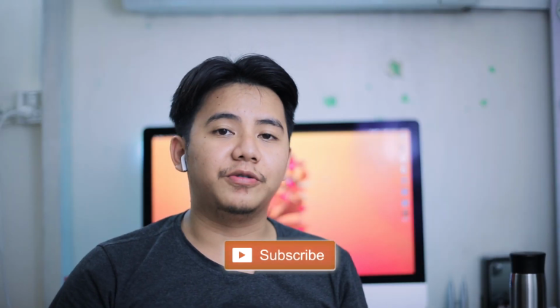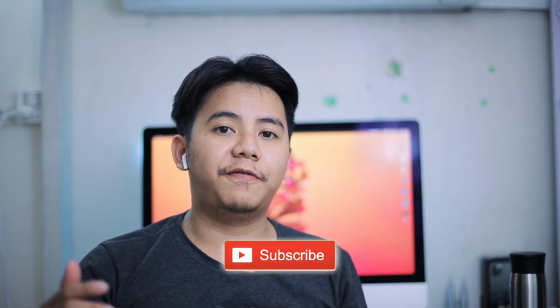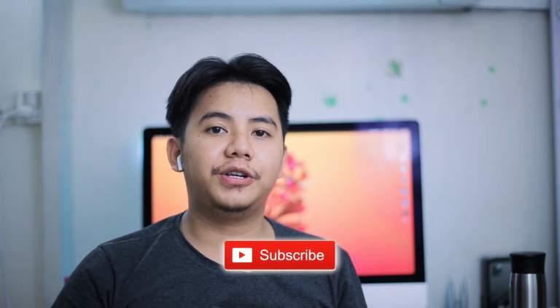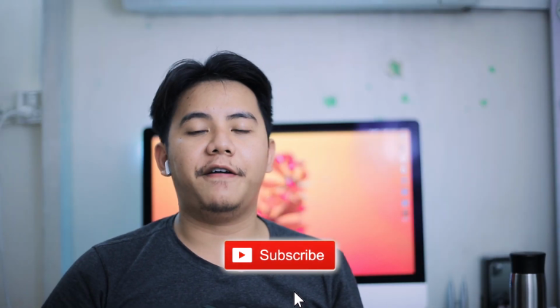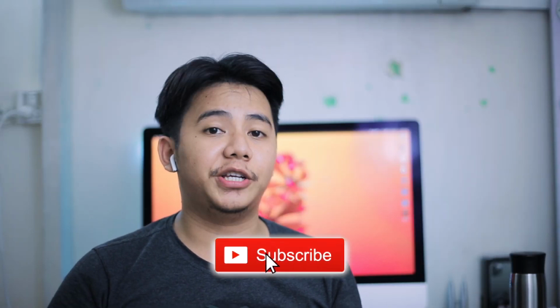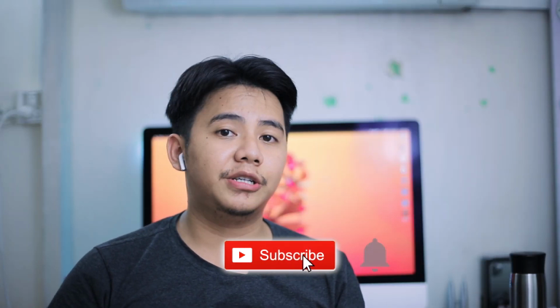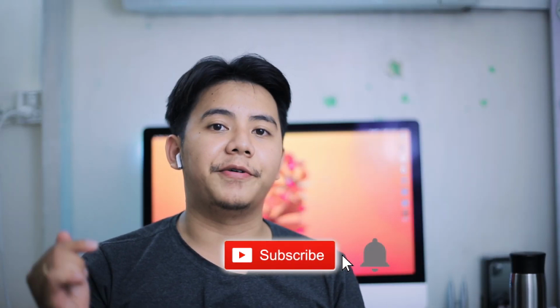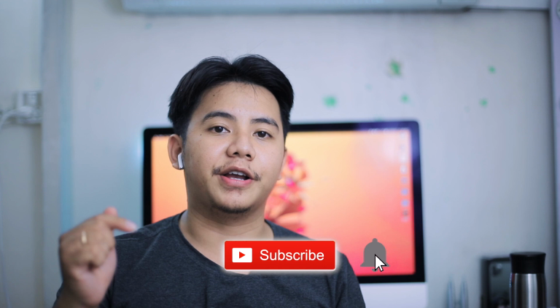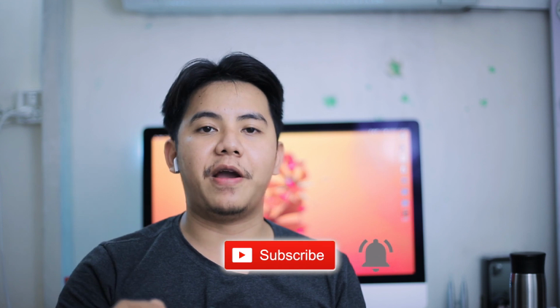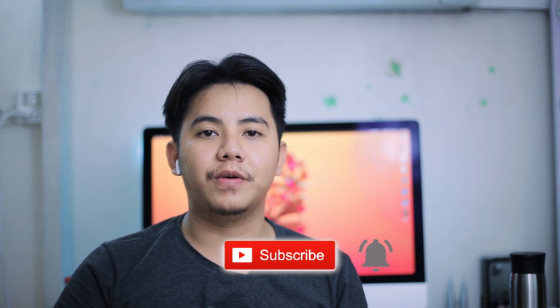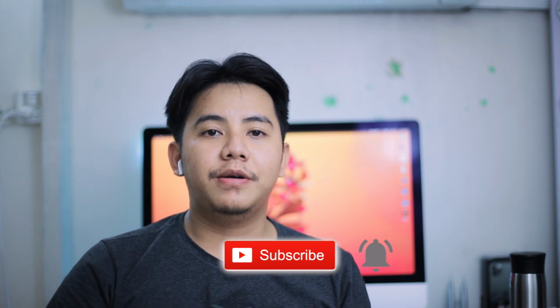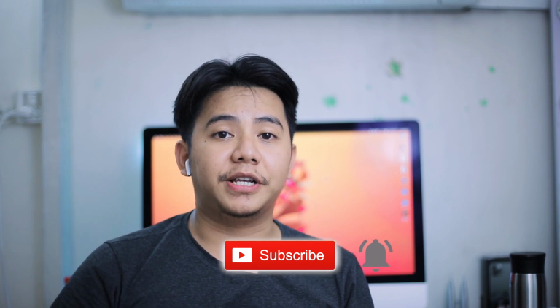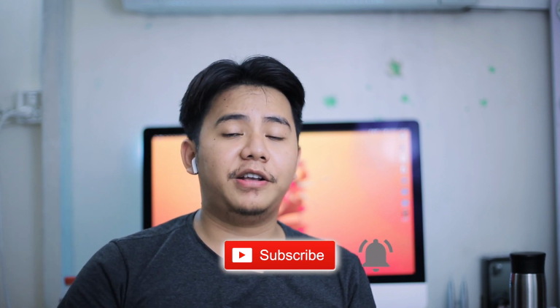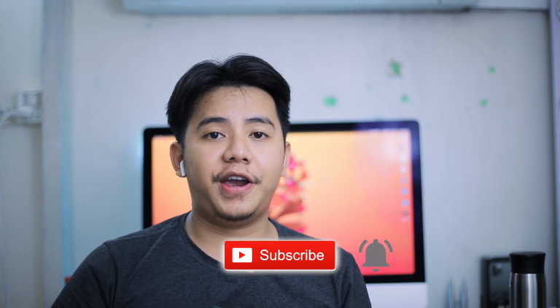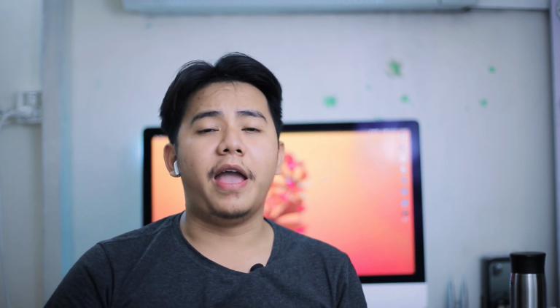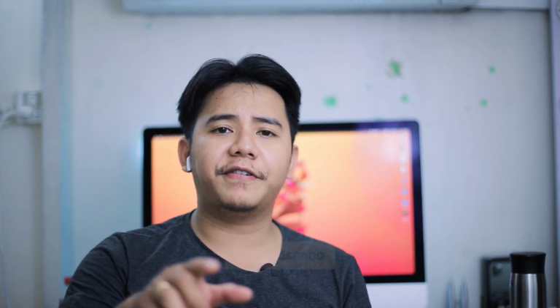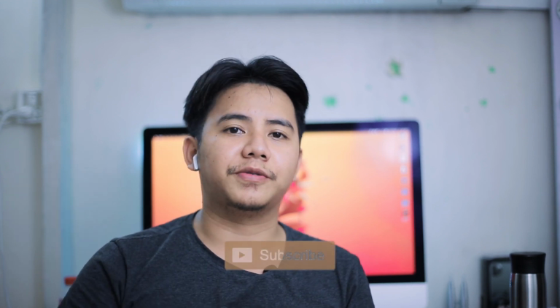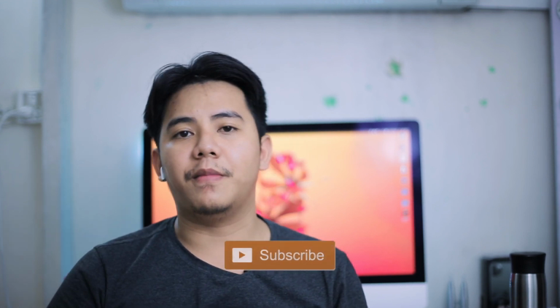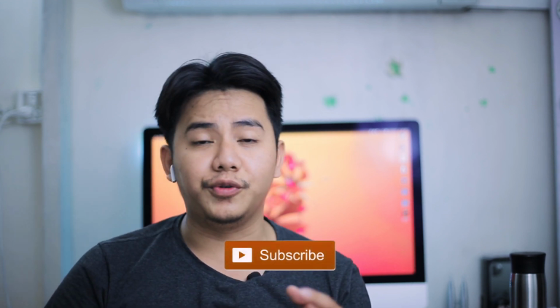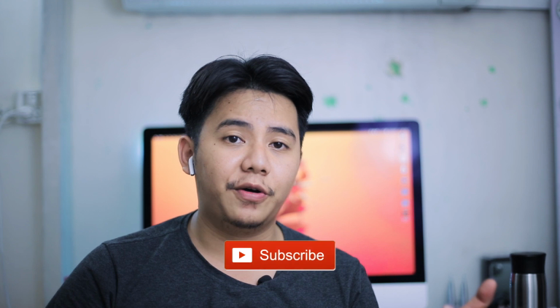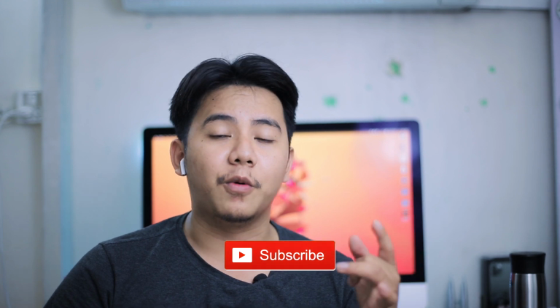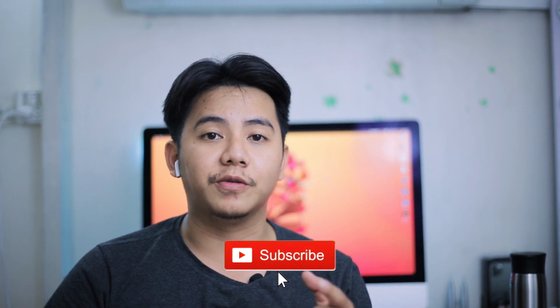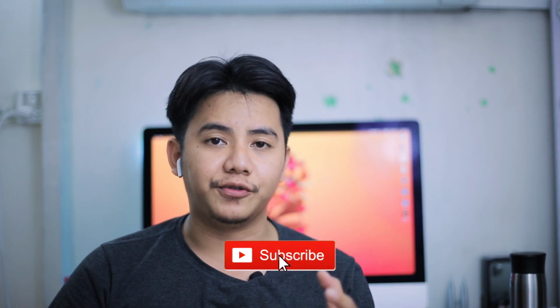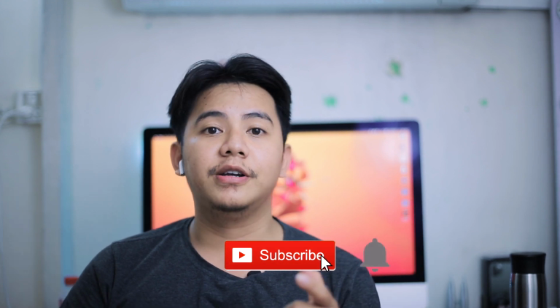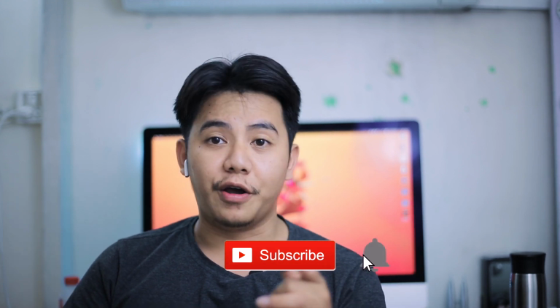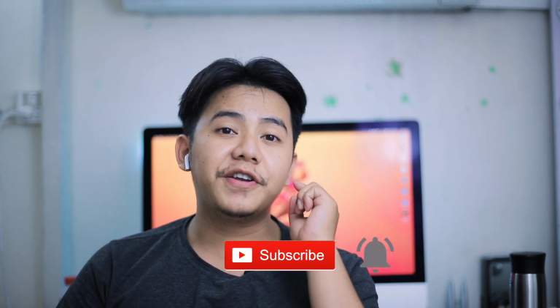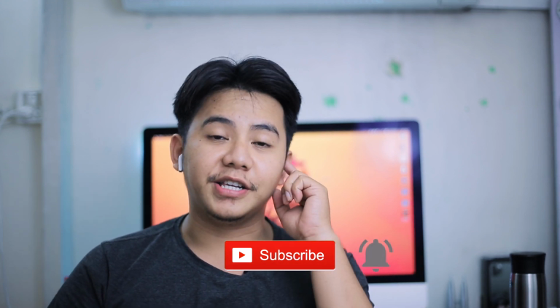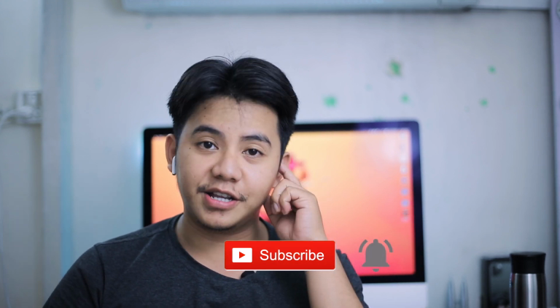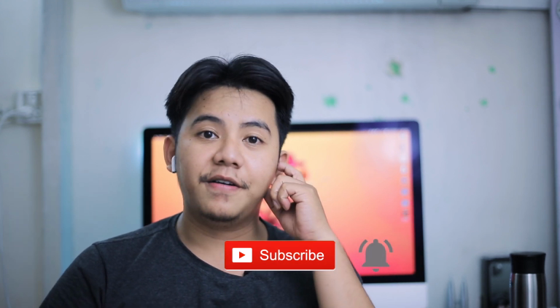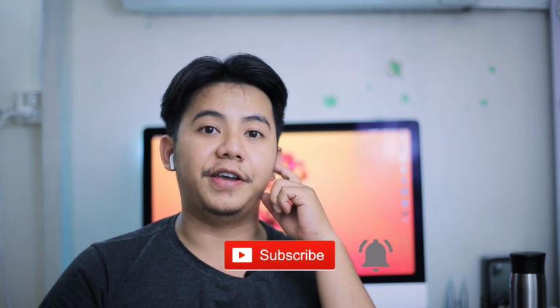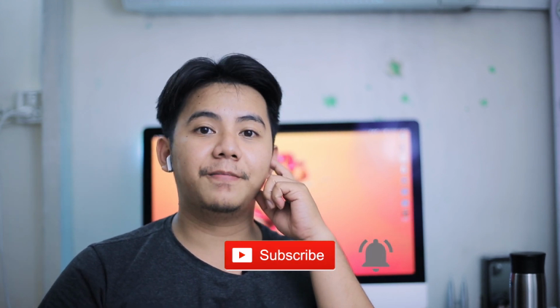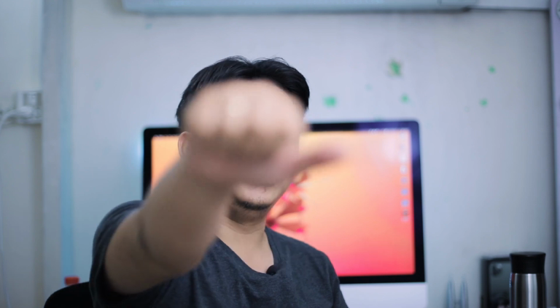Thank you so much for watching. If you have any questions, just let me know in the comments down below. Please like, share, and don't forget to subscribe to my YouTube channel for more videos in the future. I hope to see you guys in the next video. Peace!